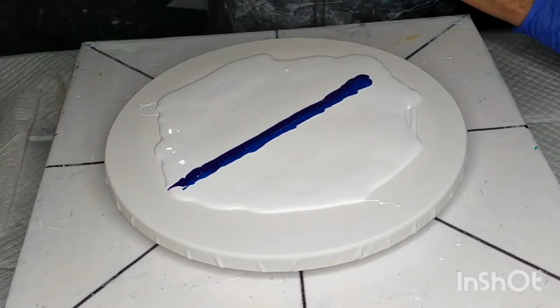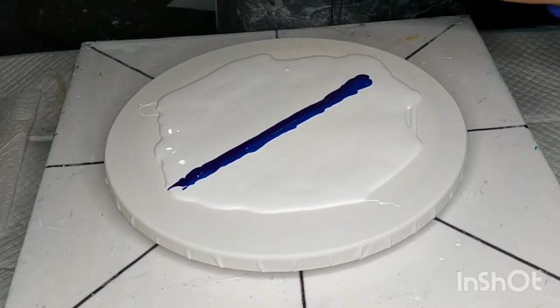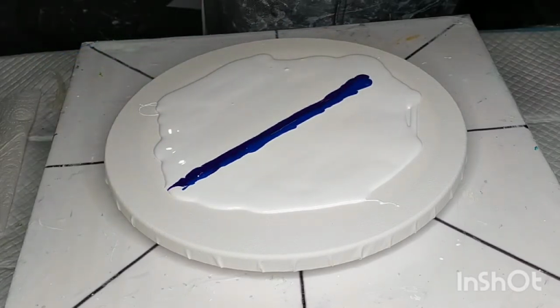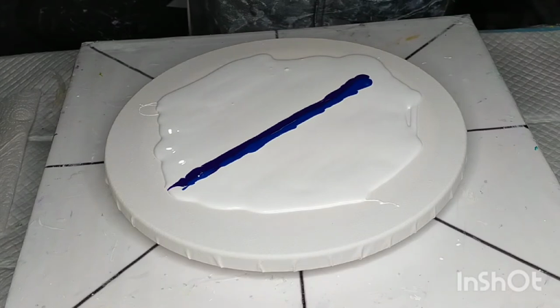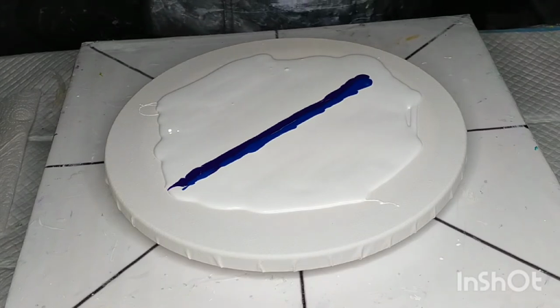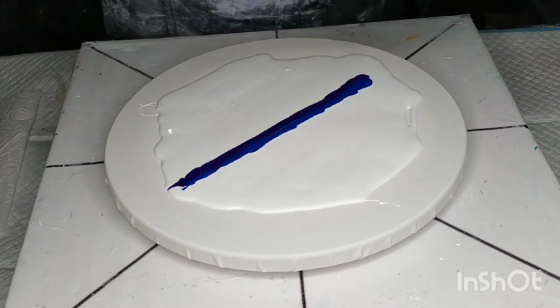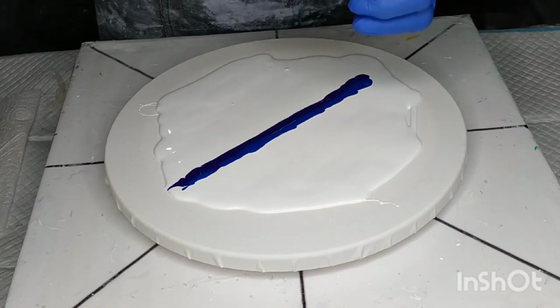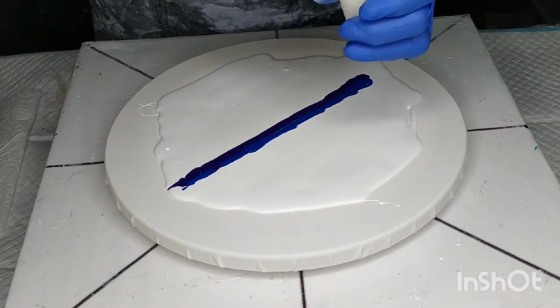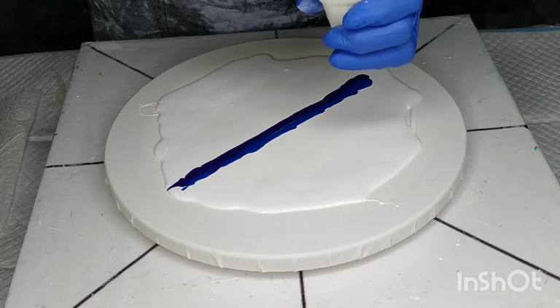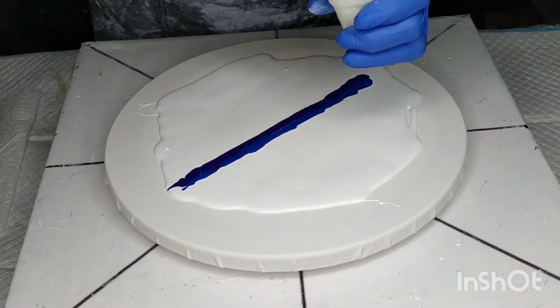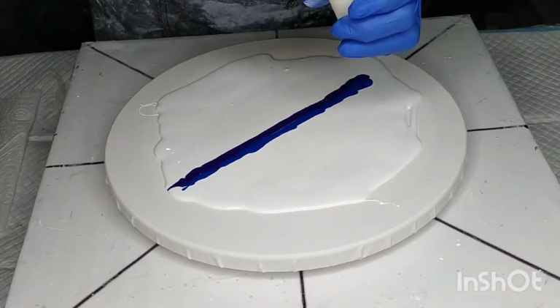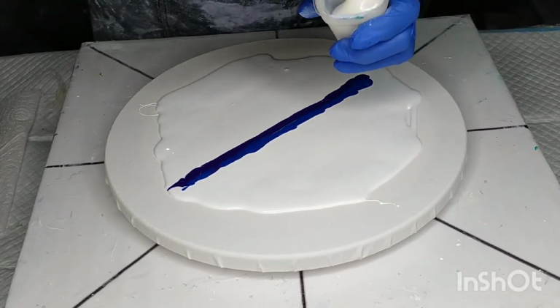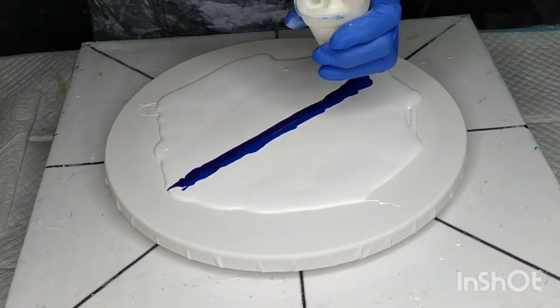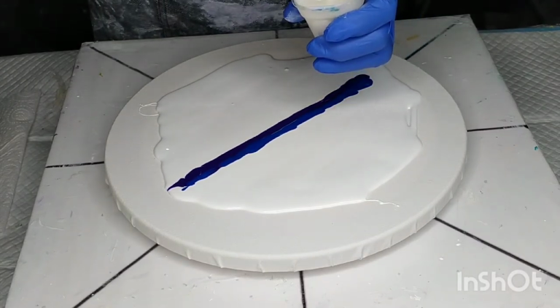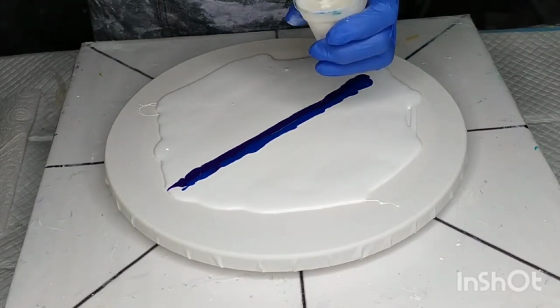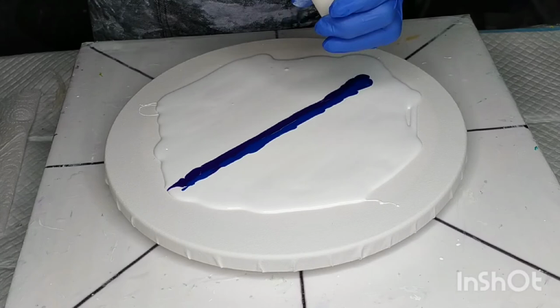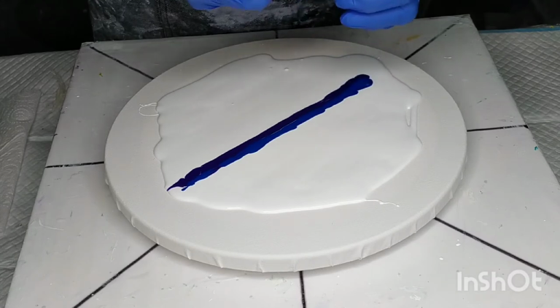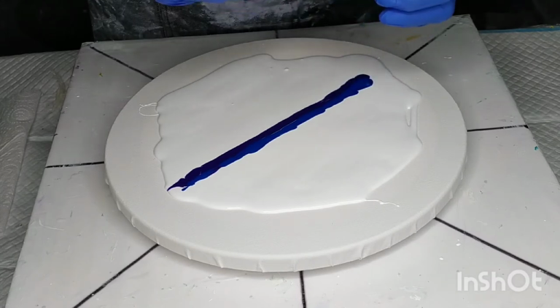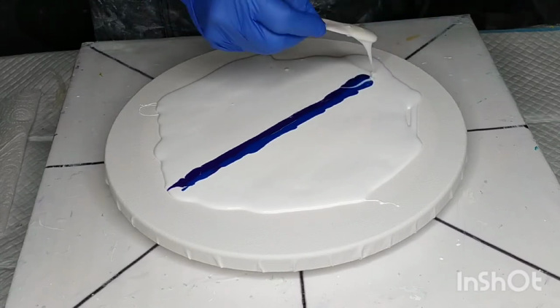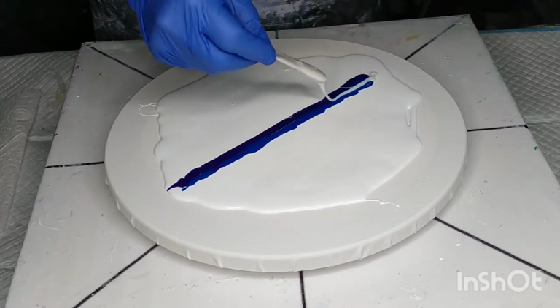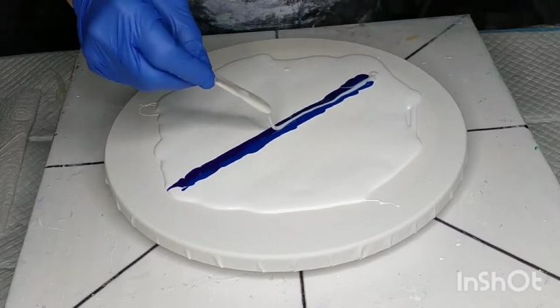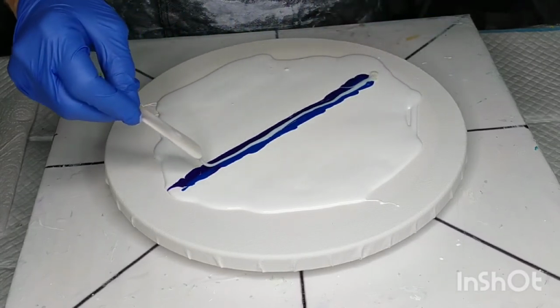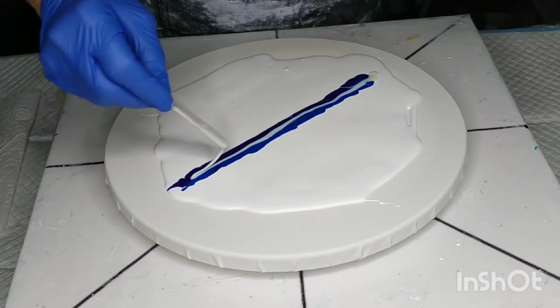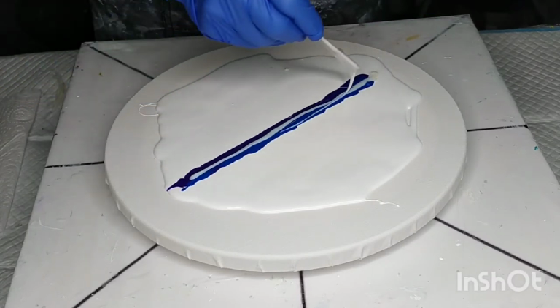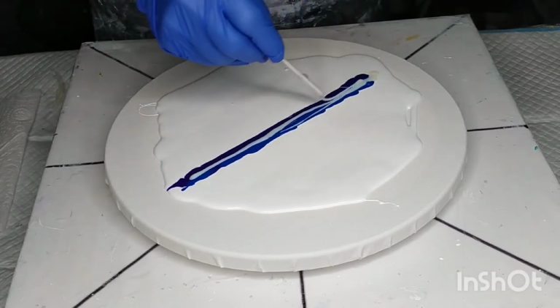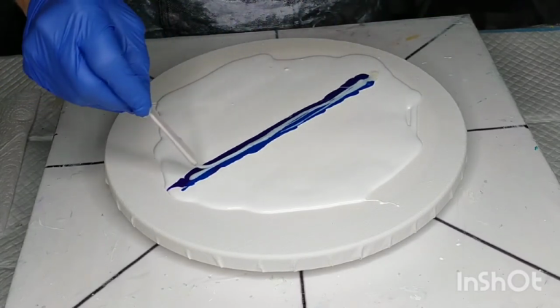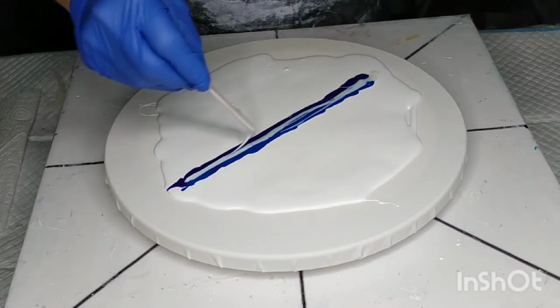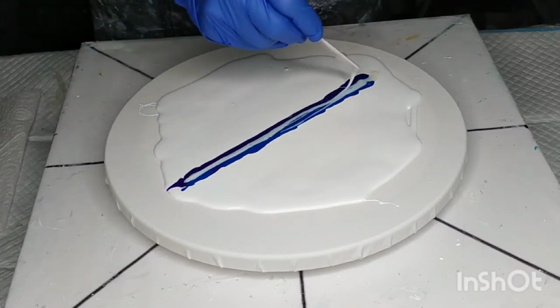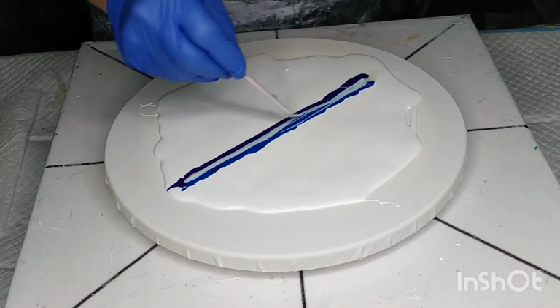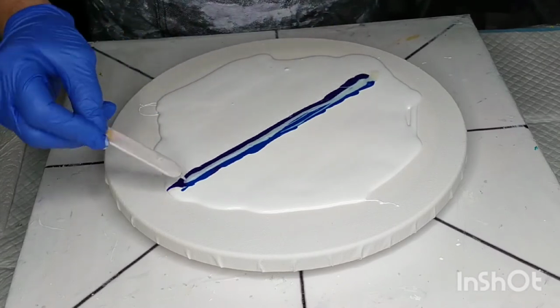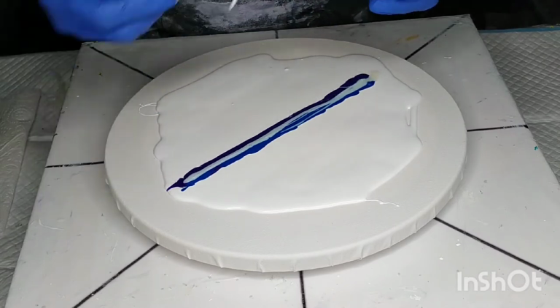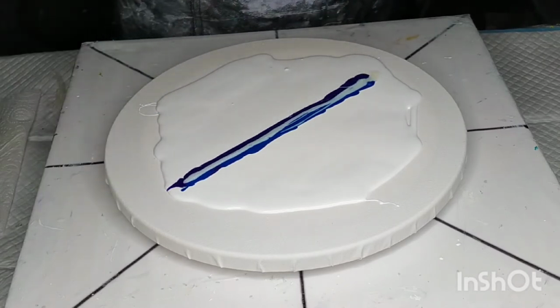Now I'm adding TLP Borgown — or 'this little piggy' as it gets called. It's an interference gold and that's going down through the centre of both the purple and the blue.